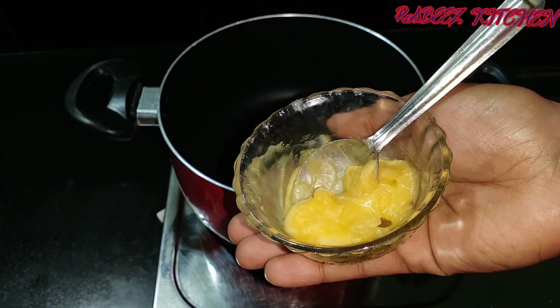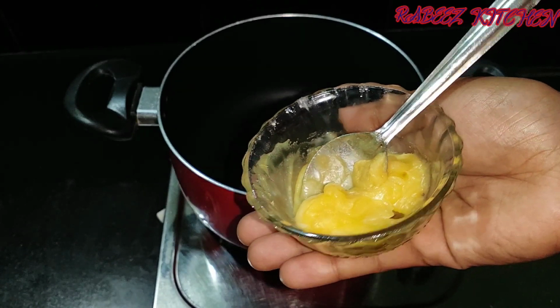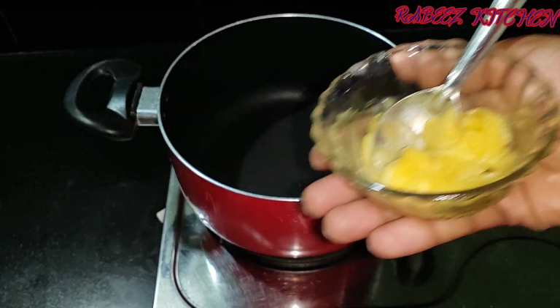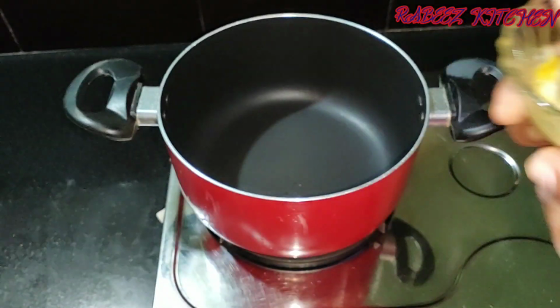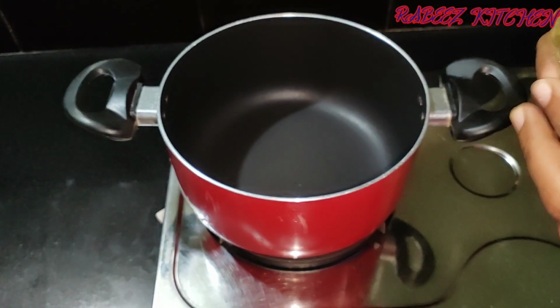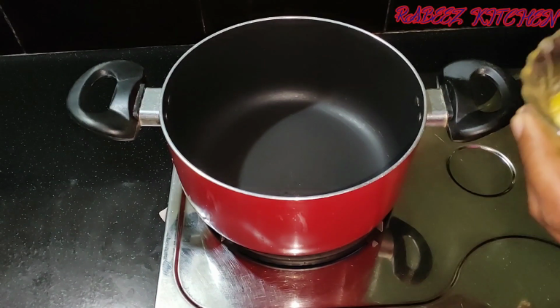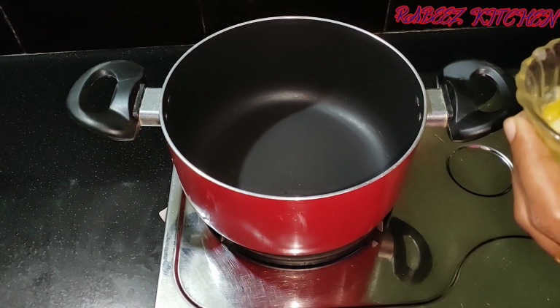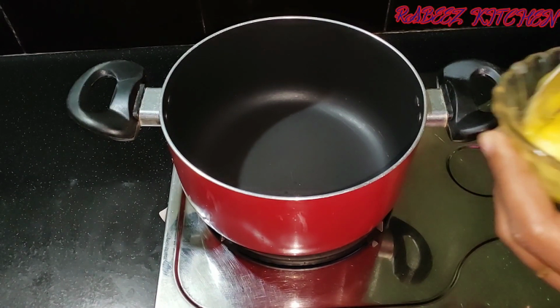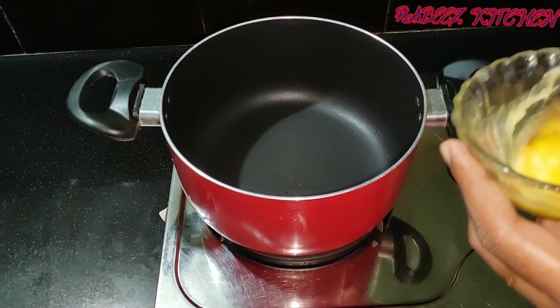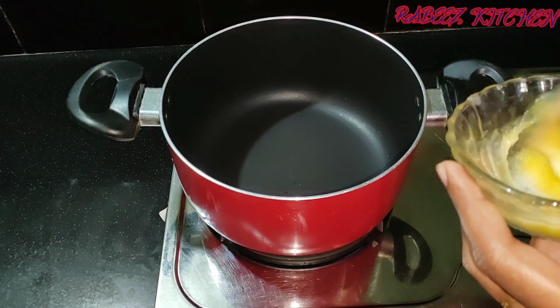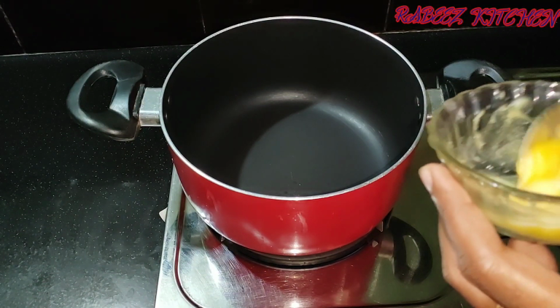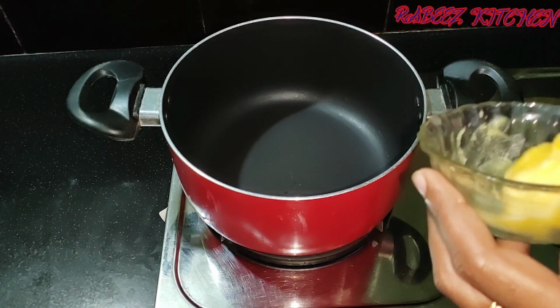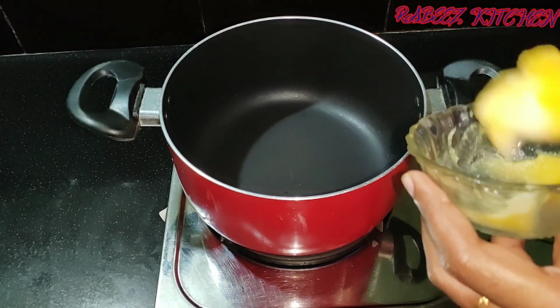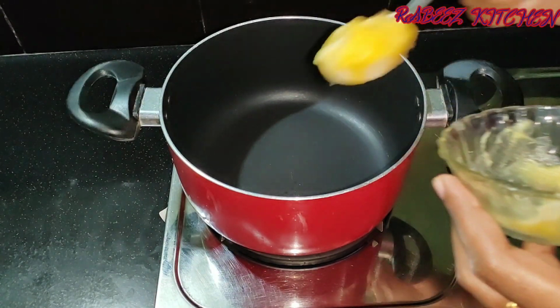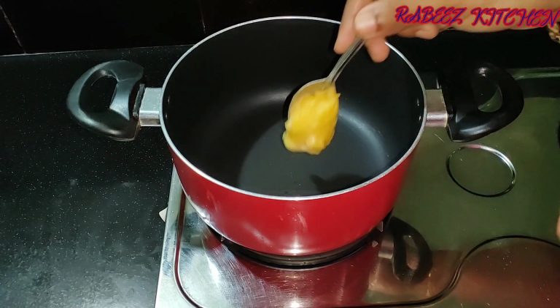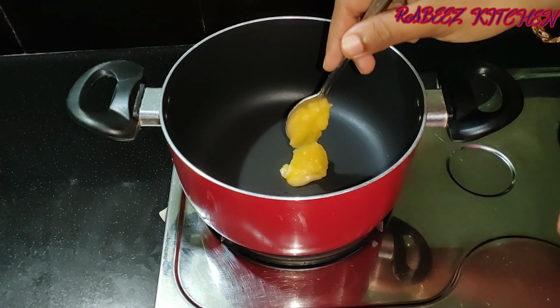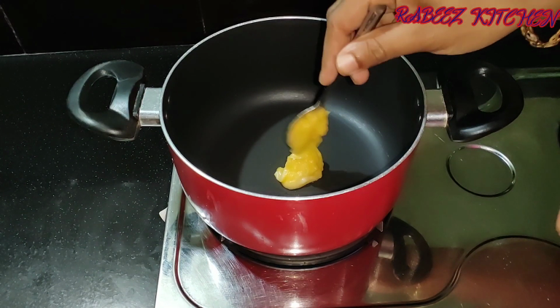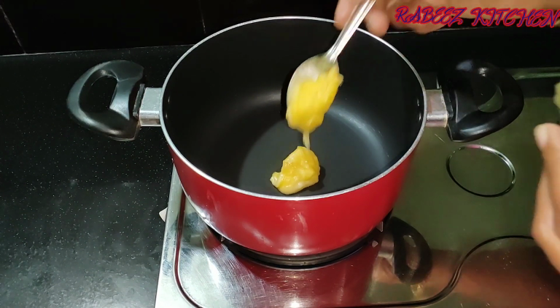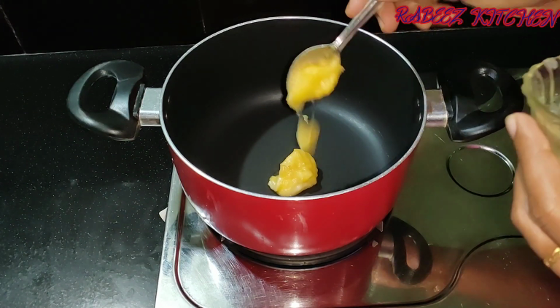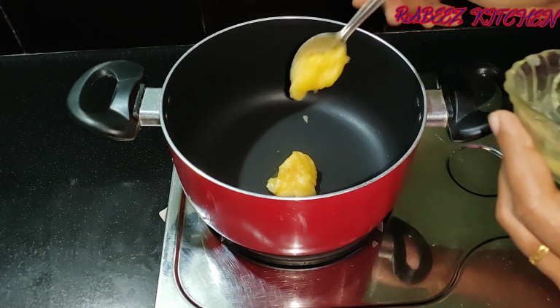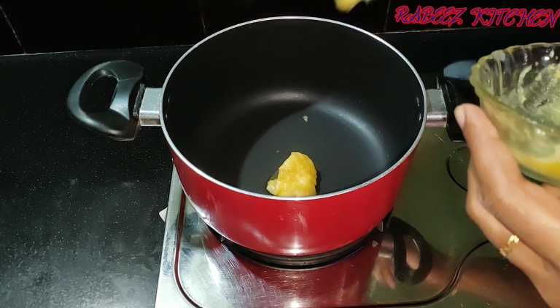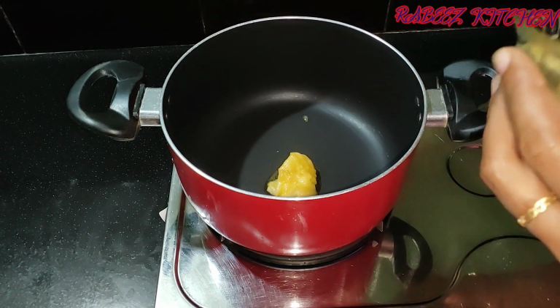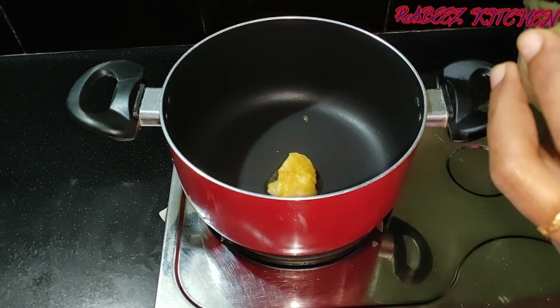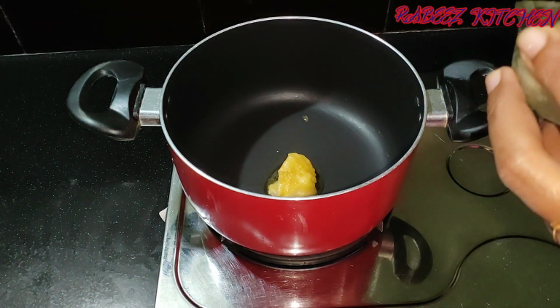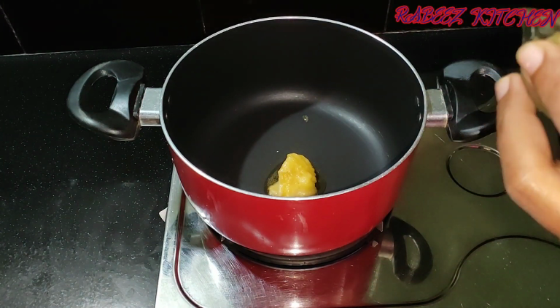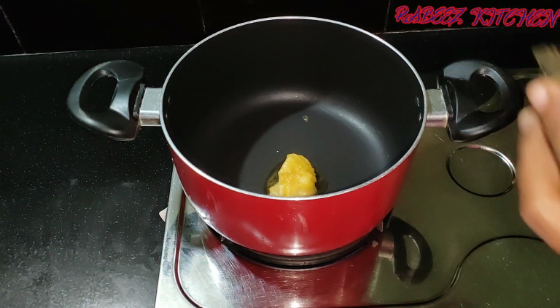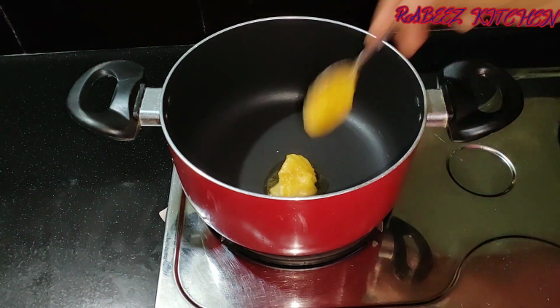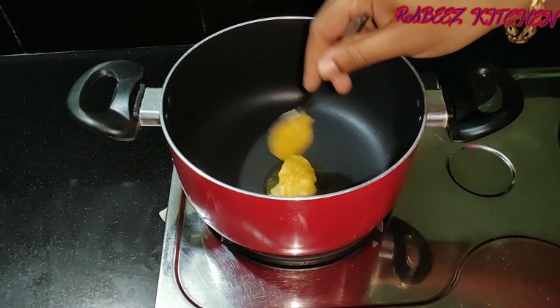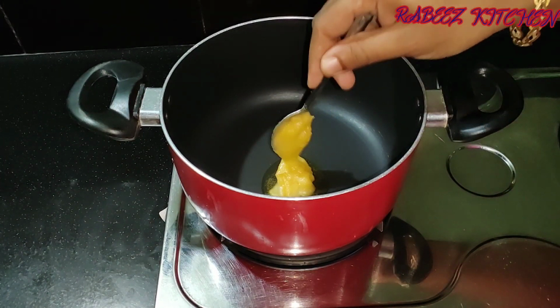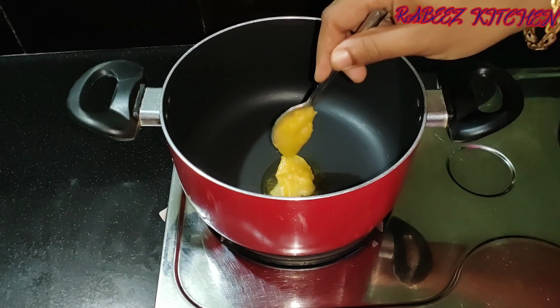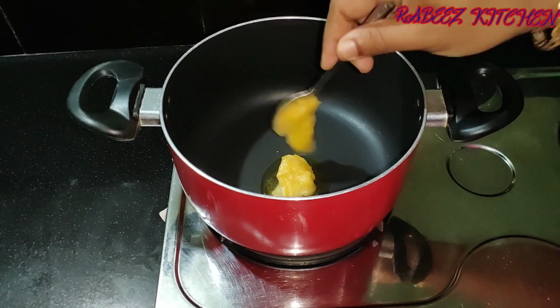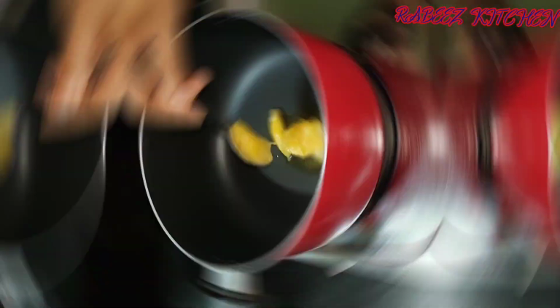Let's put semiya on the roast pan. Add 2 tsp of tomato sauce. You will skip the roasted semiya on this.